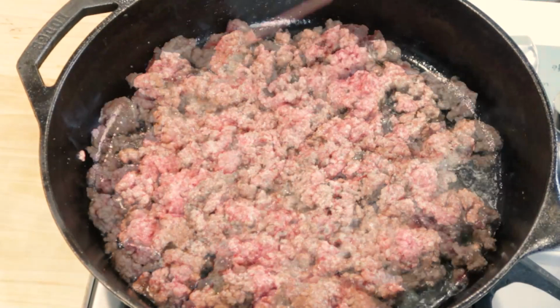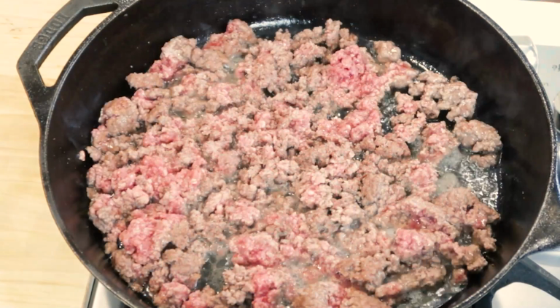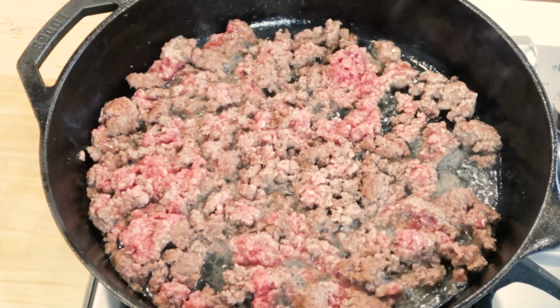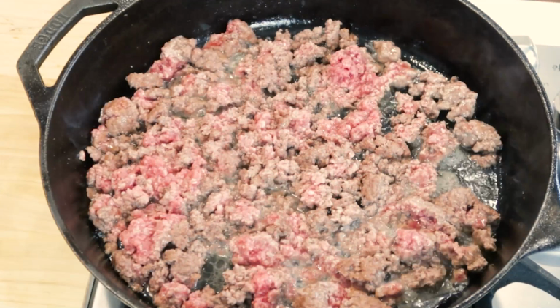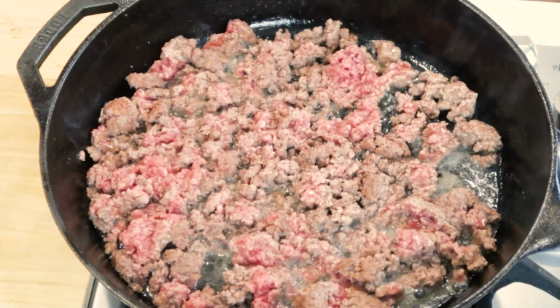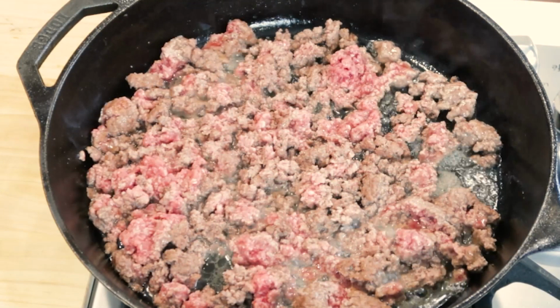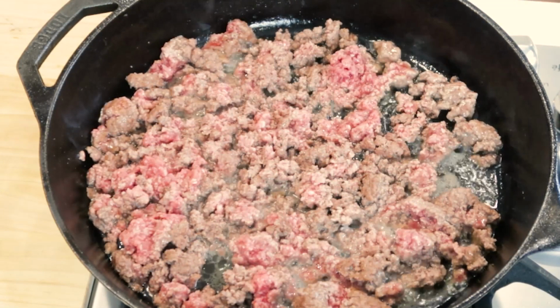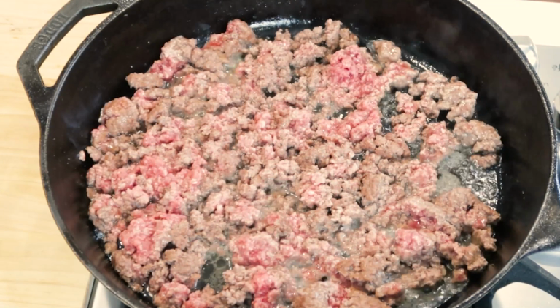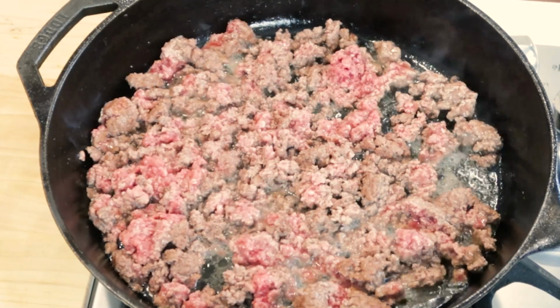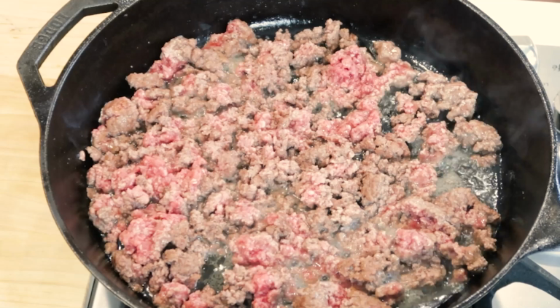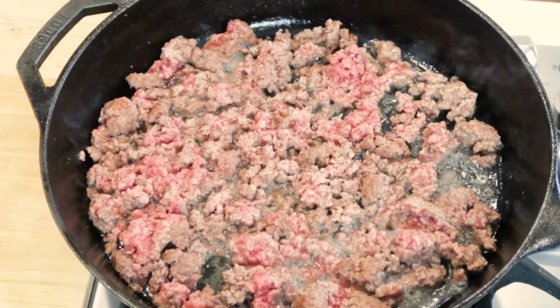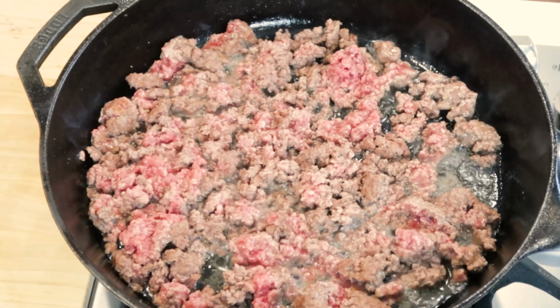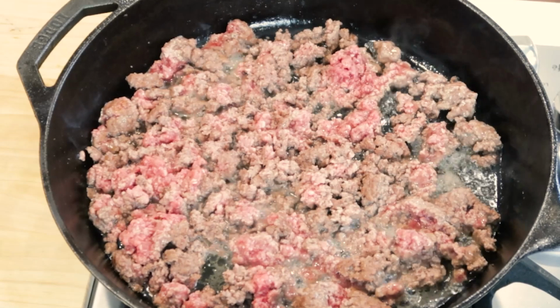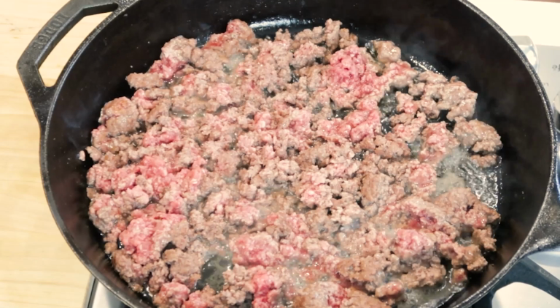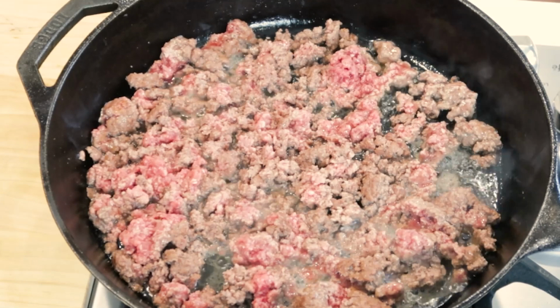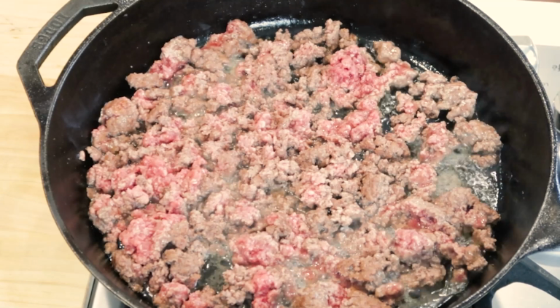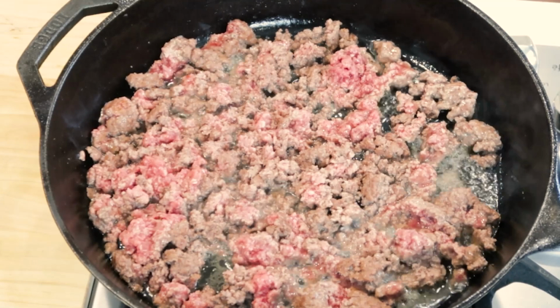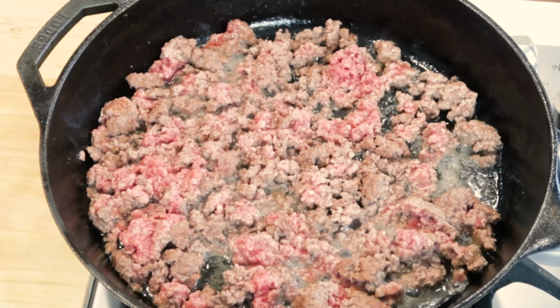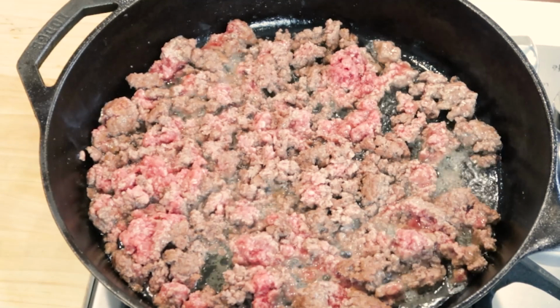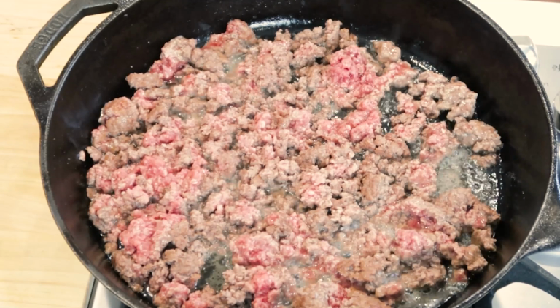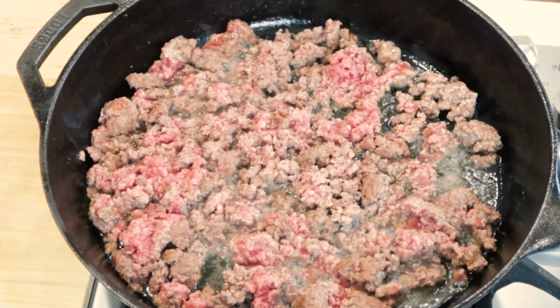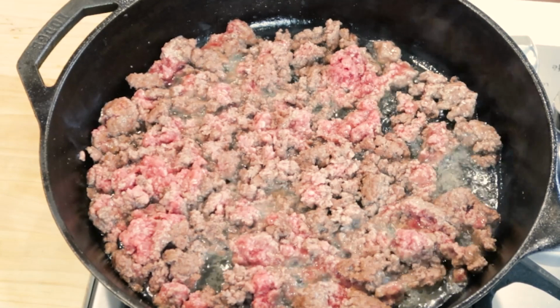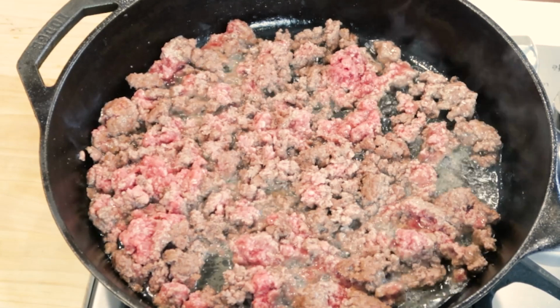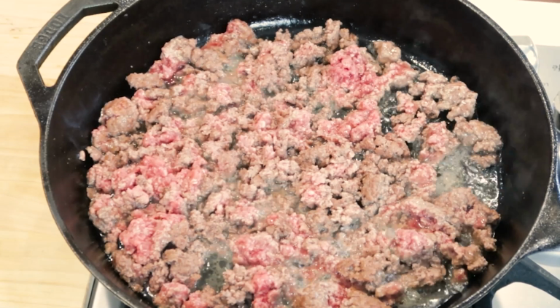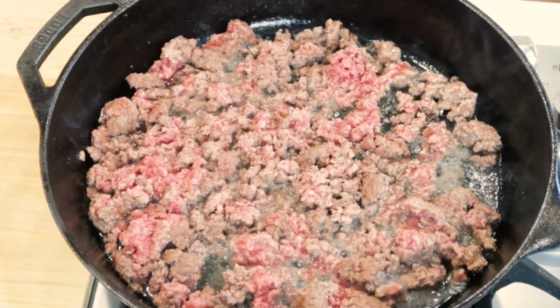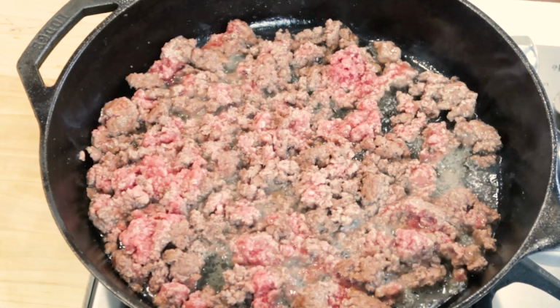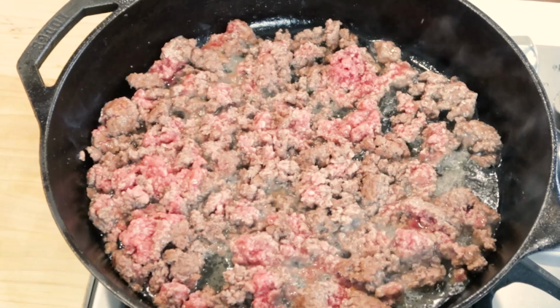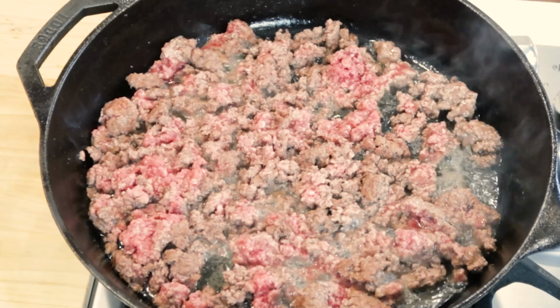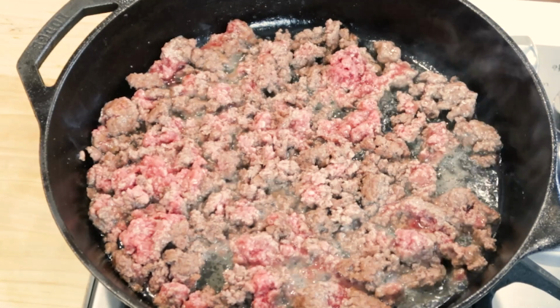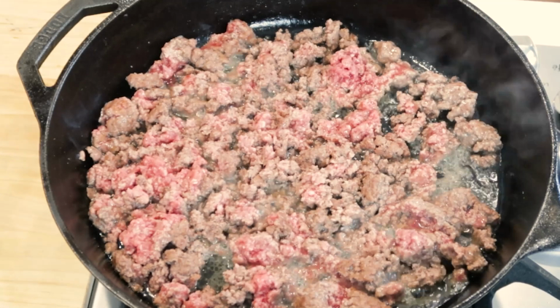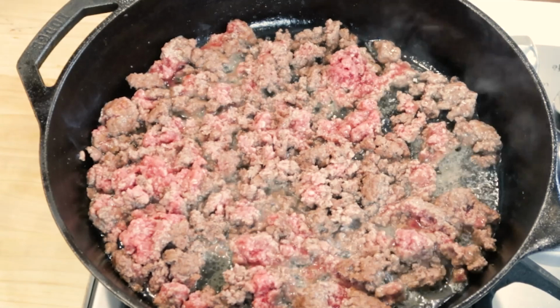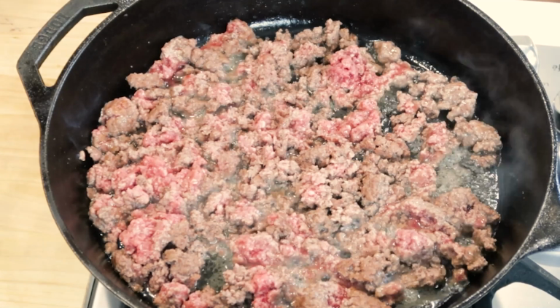Once you've got your ground beef seared into smaller pieces, you're going to try to let those brown without stirring them too much so they have a chance to get crispy and brown.